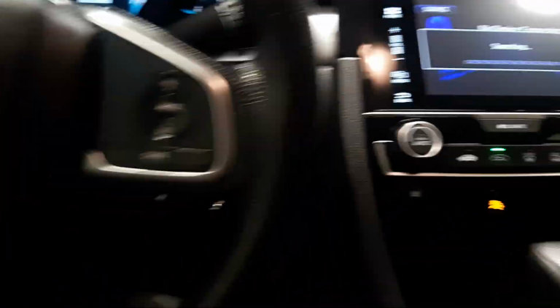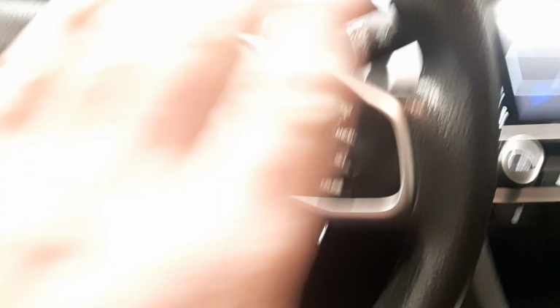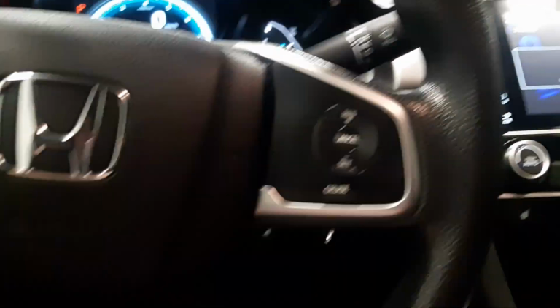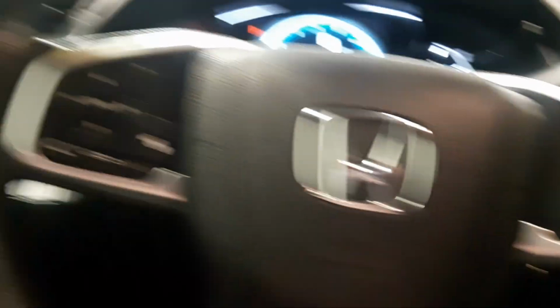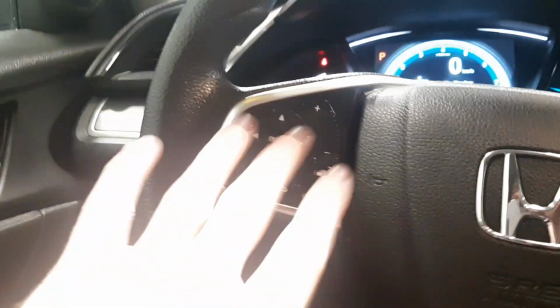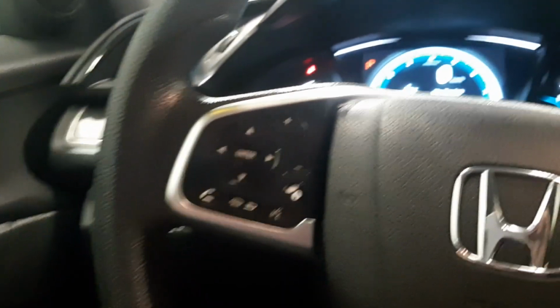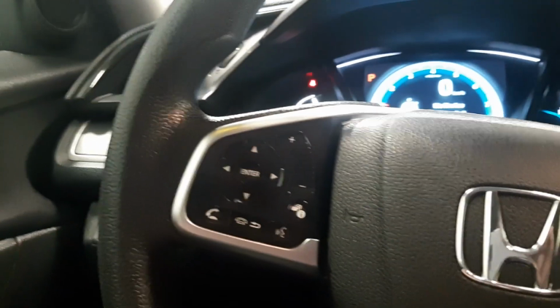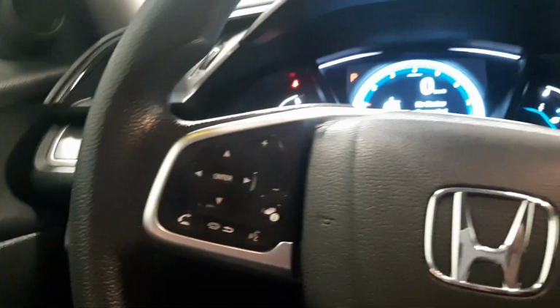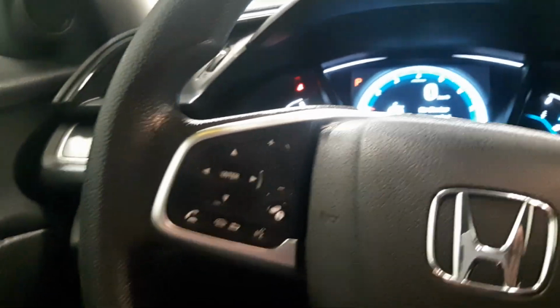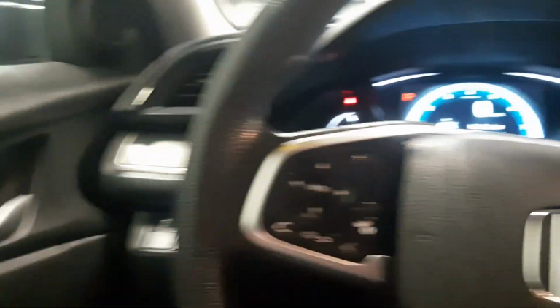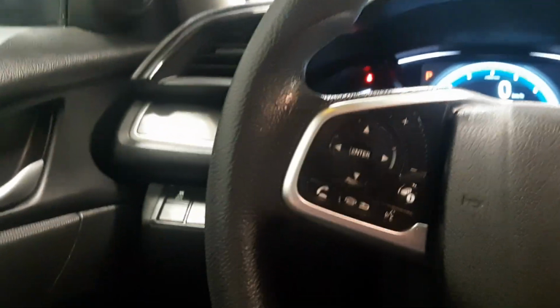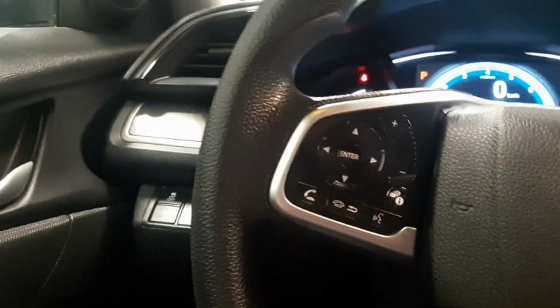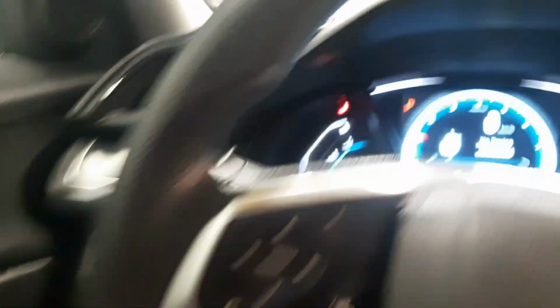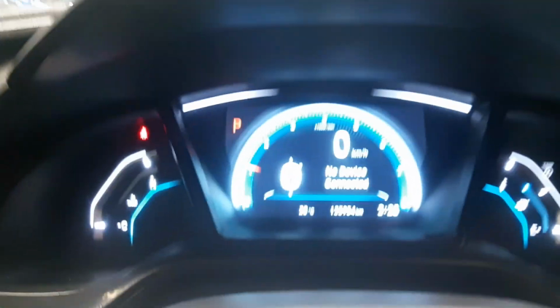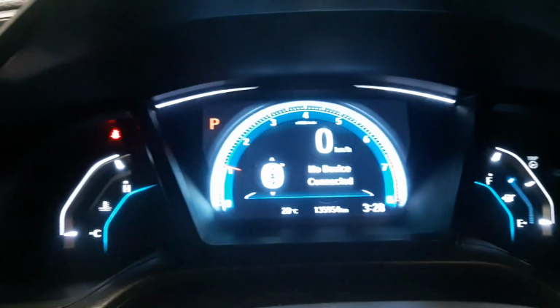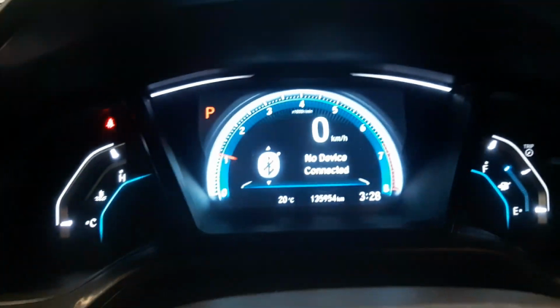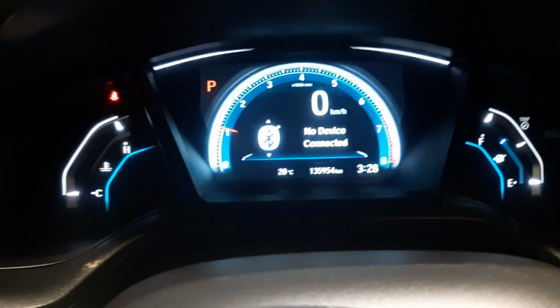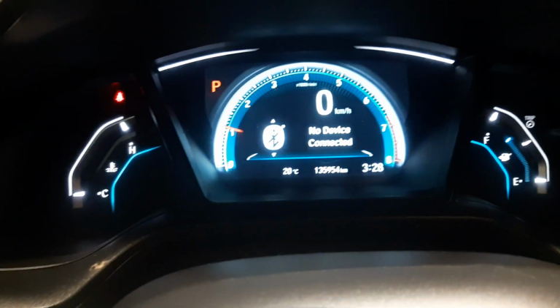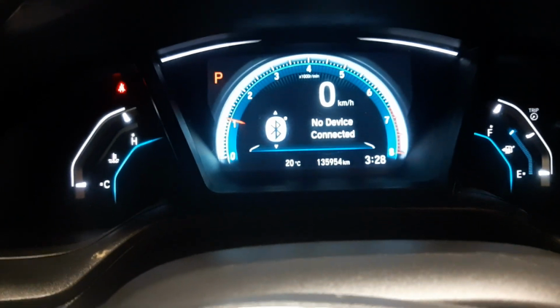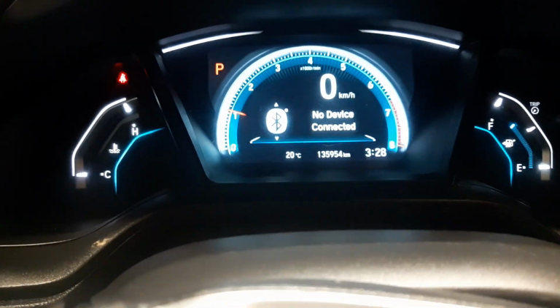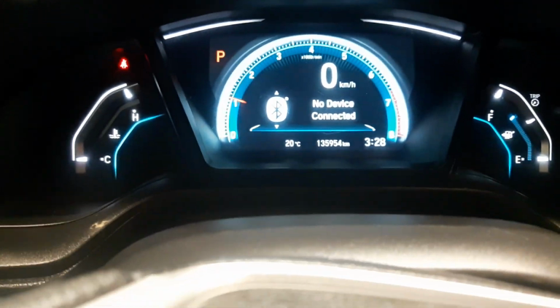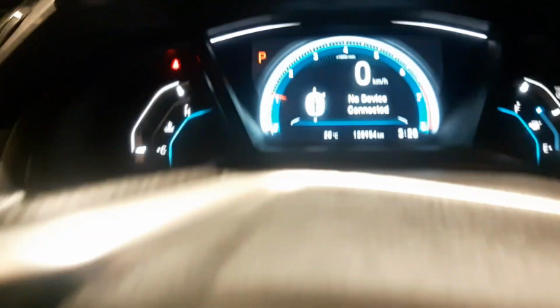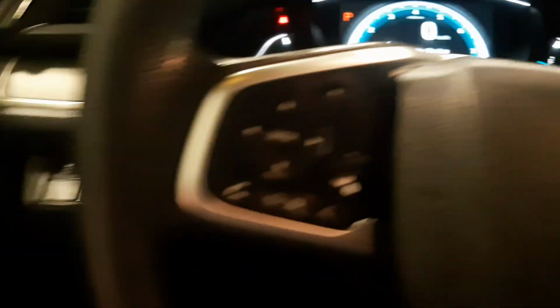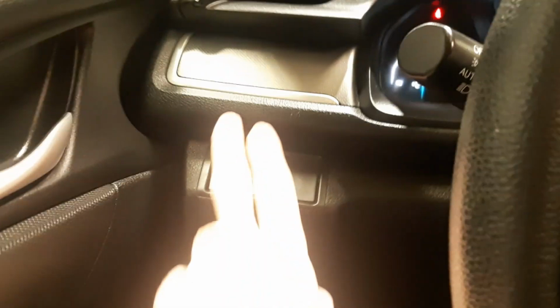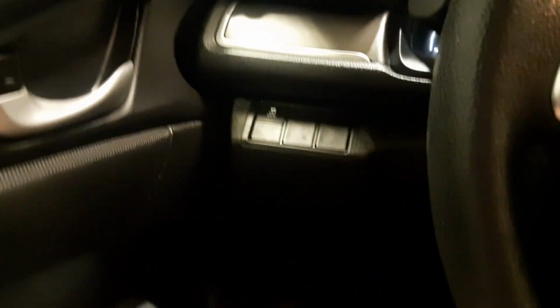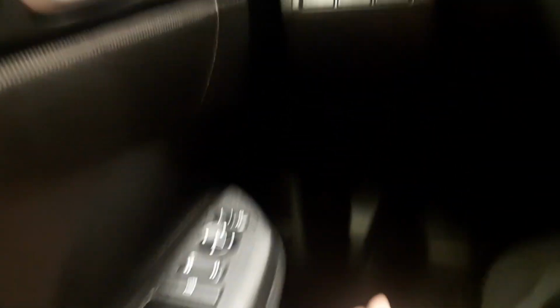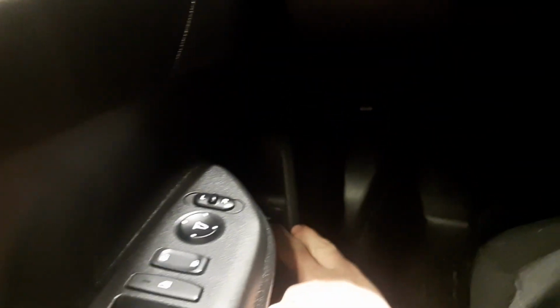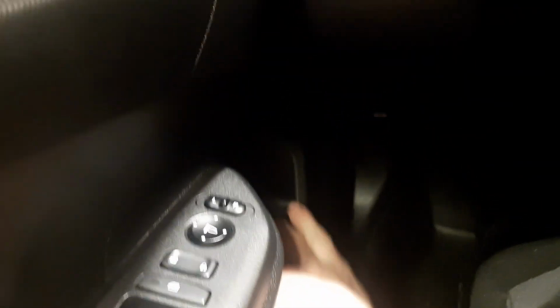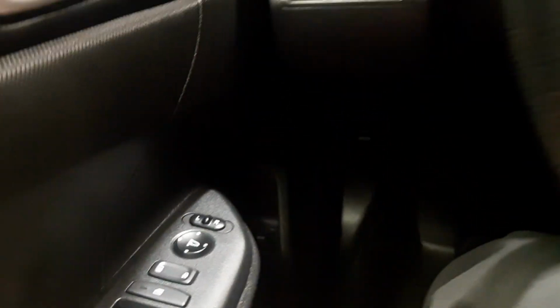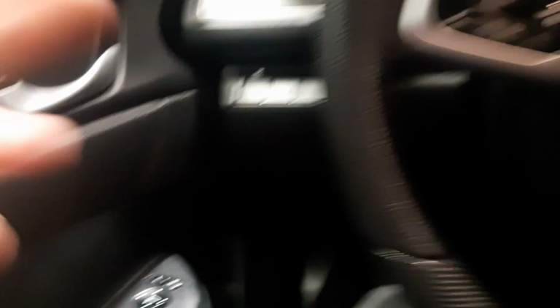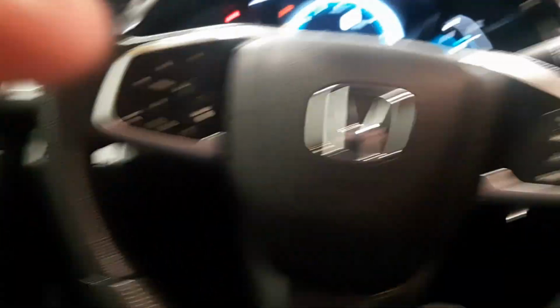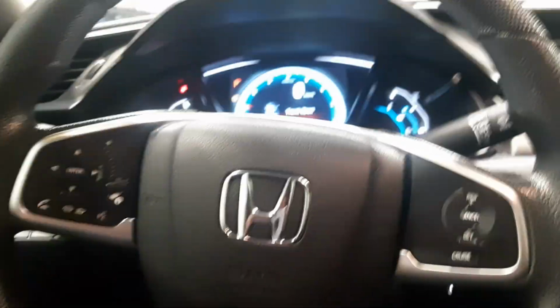You get cruise control on the steering wheel, all your phone options when hooked up with Bluetooth, as well as volume control. This vehicle is only at 135,954 kilometers. You also get traction control and can pop your trunk from the click of a button right there.